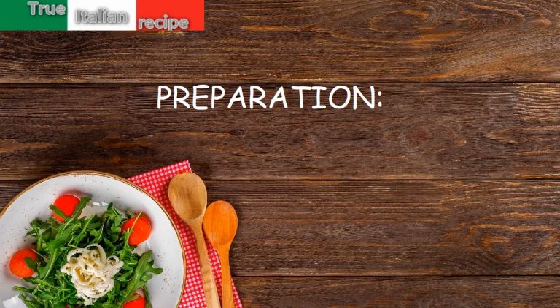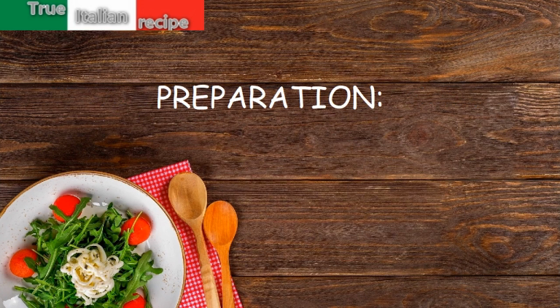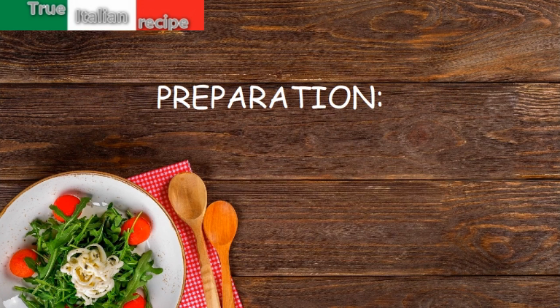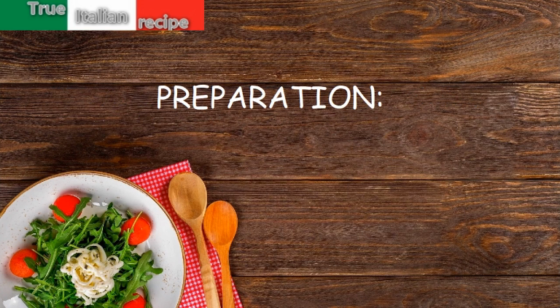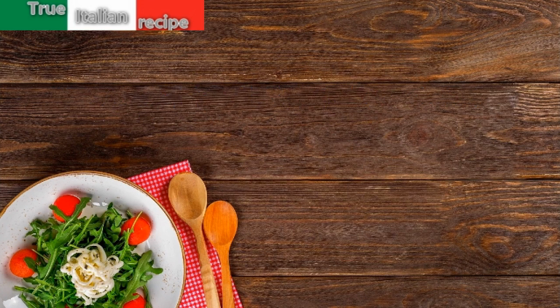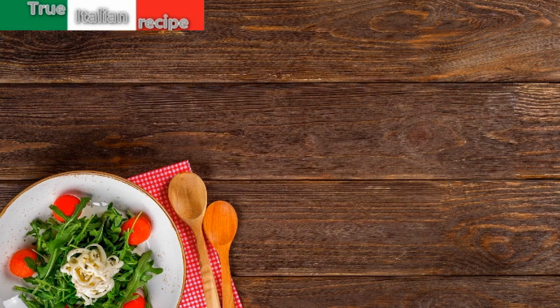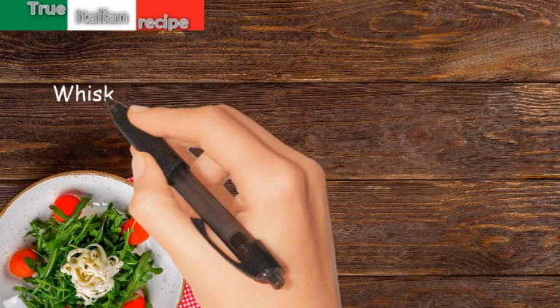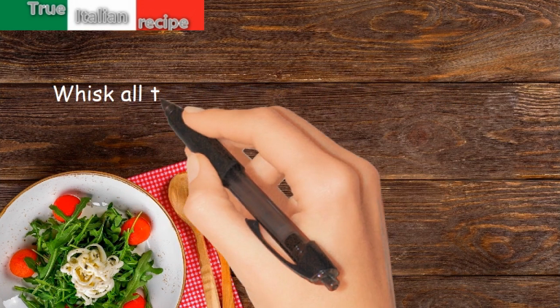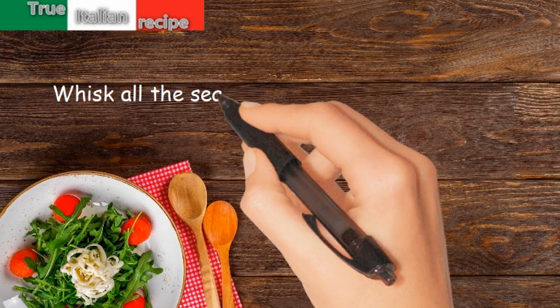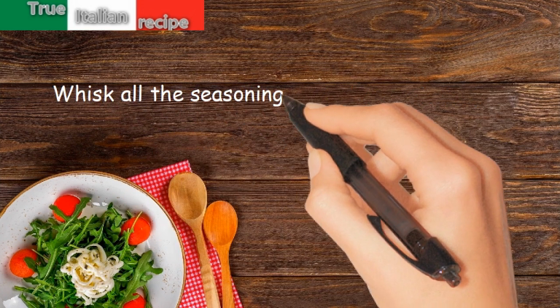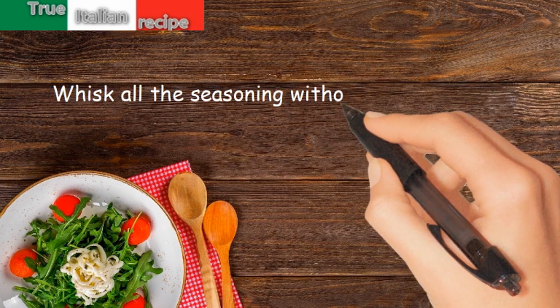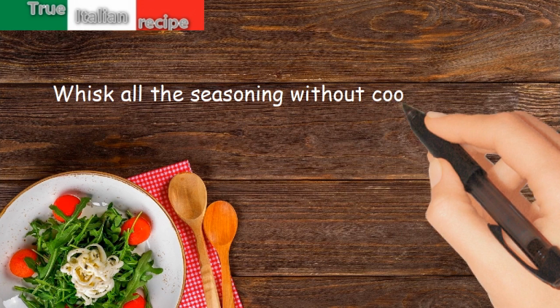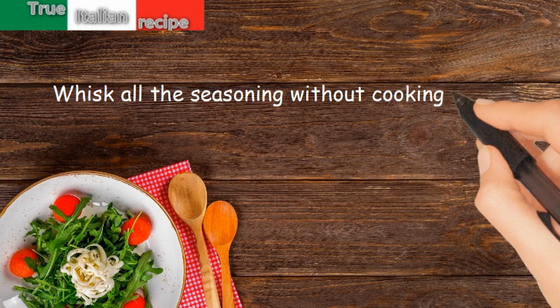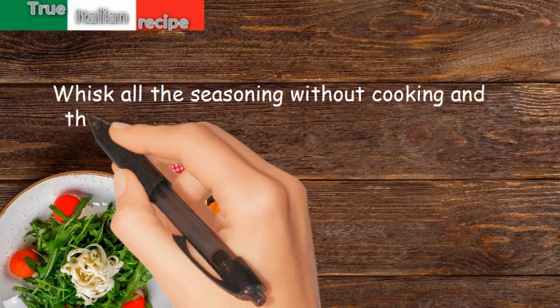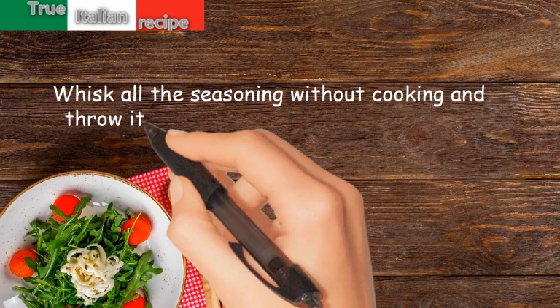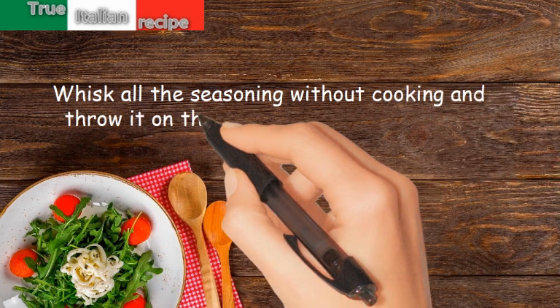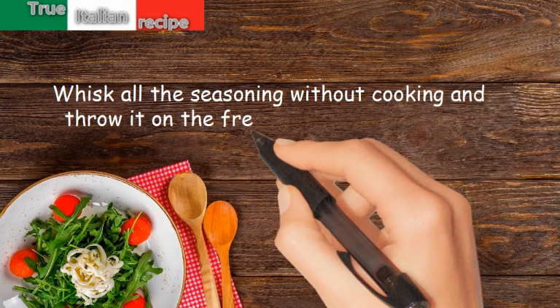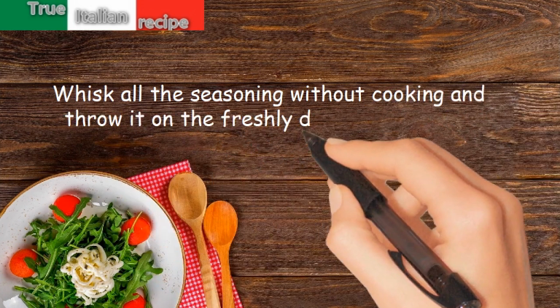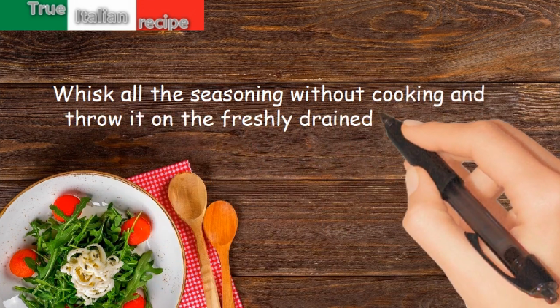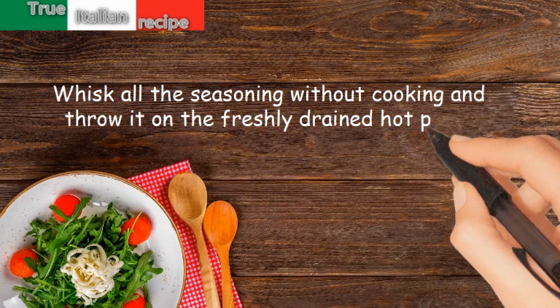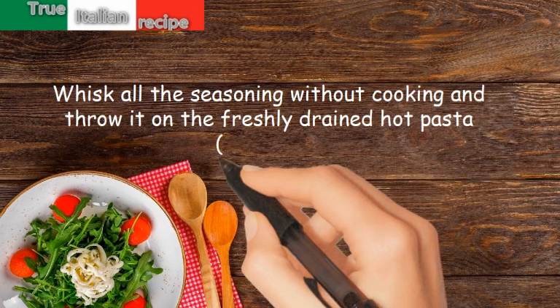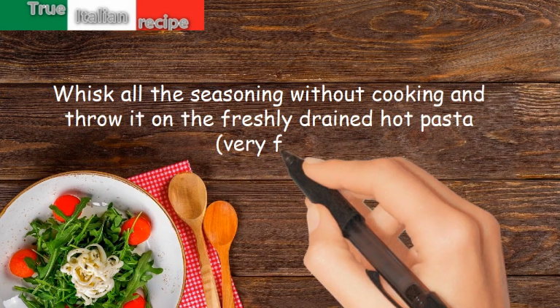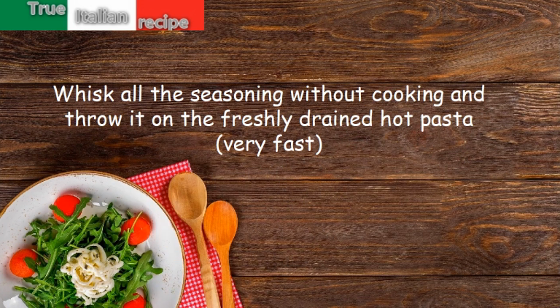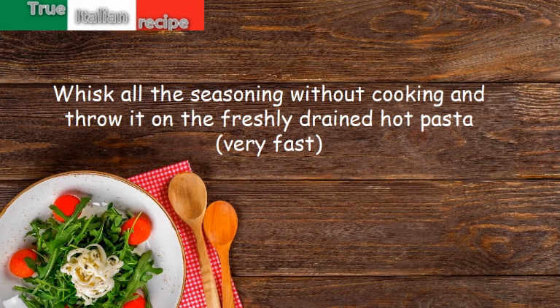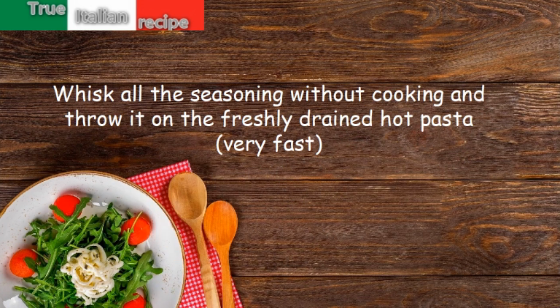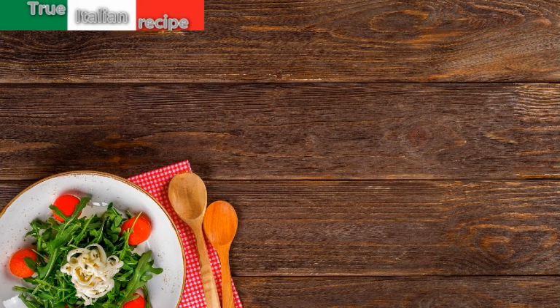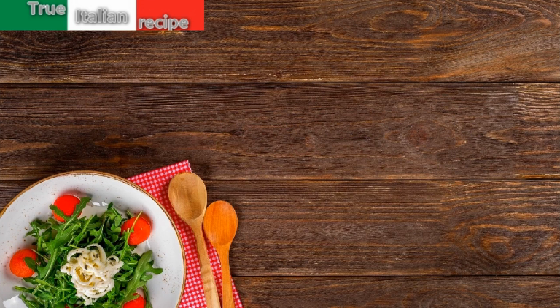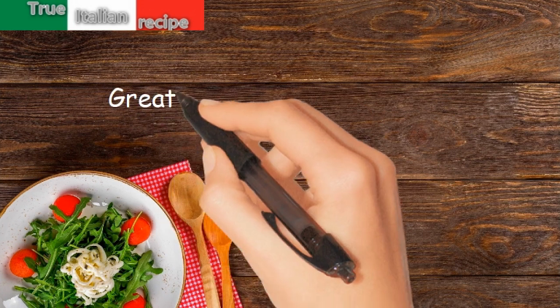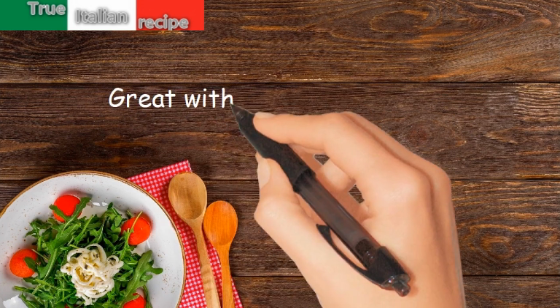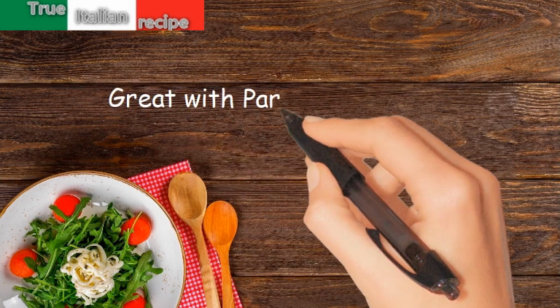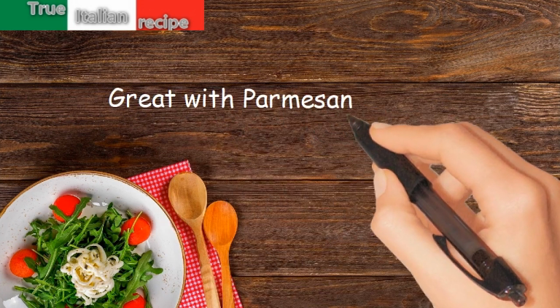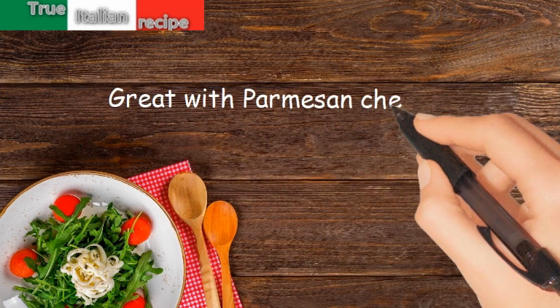Preparation. Whisk all the seasoning without cooking and throw it on the freshly drained hot pasta, very fast. Grate with parmesan cheese.